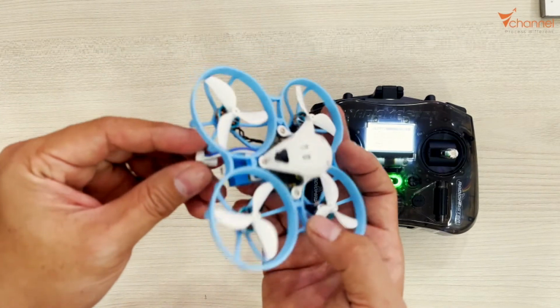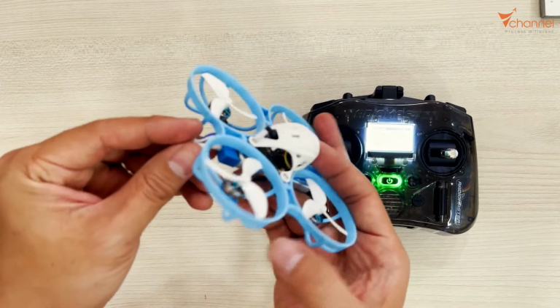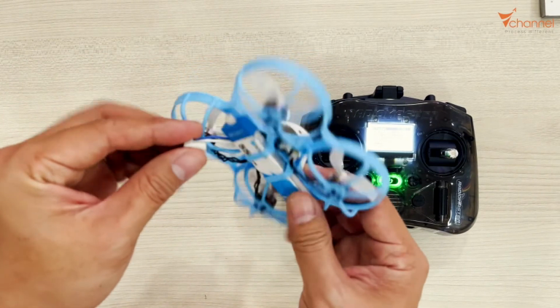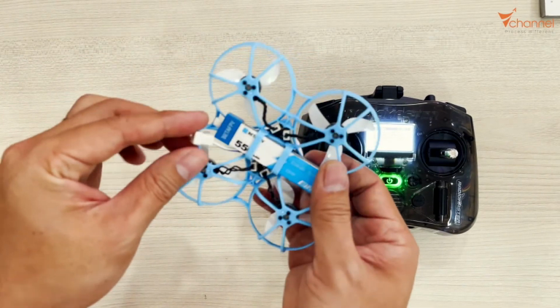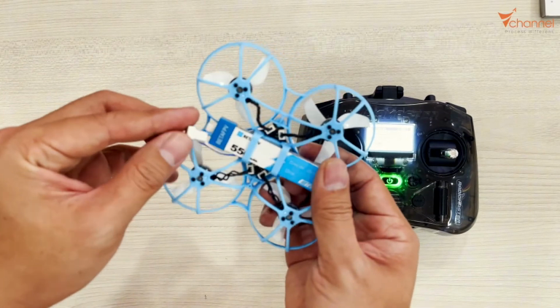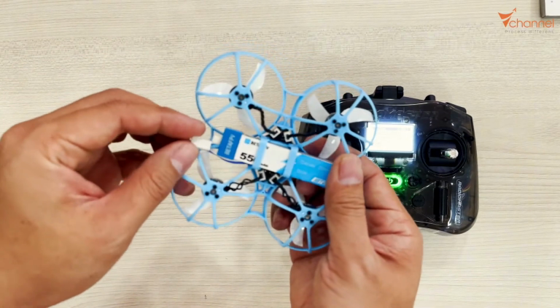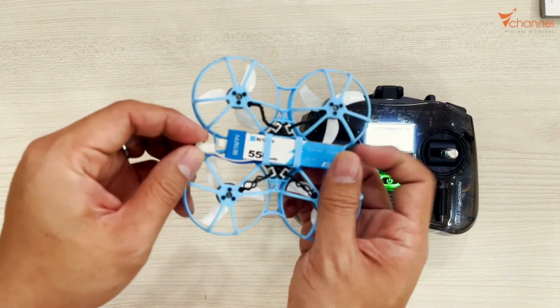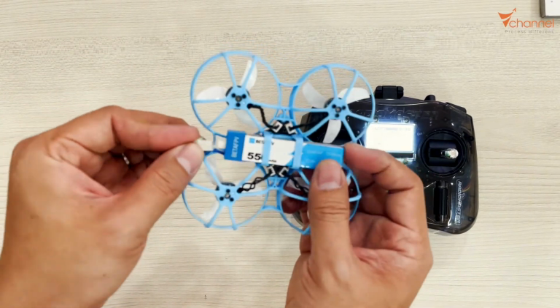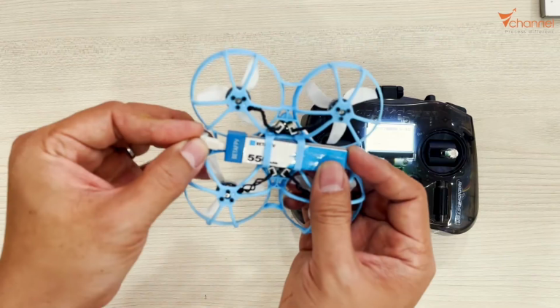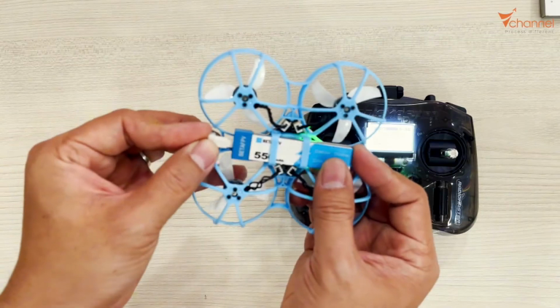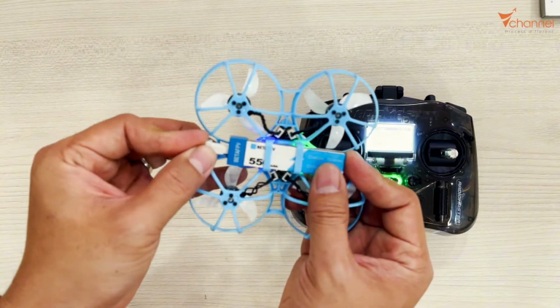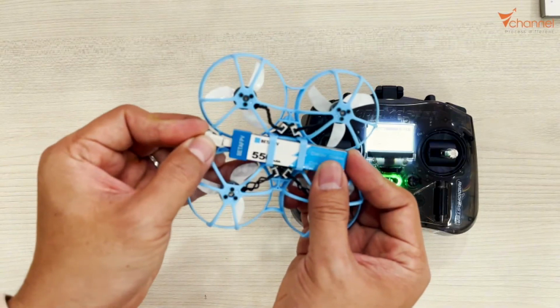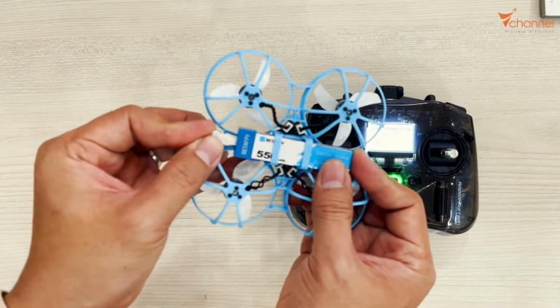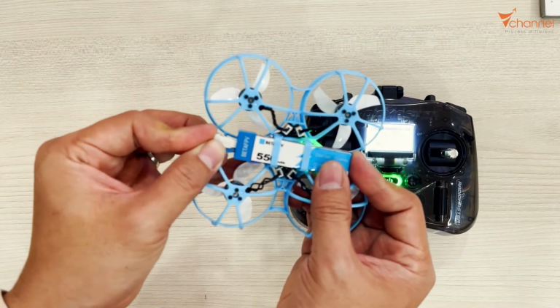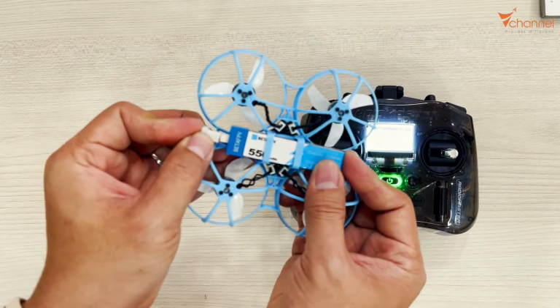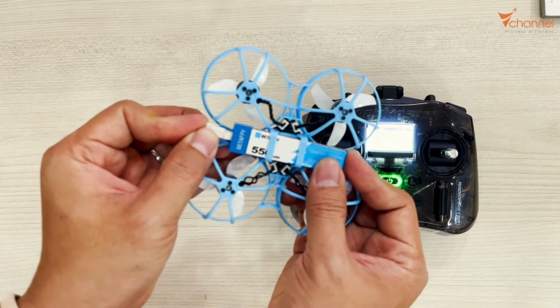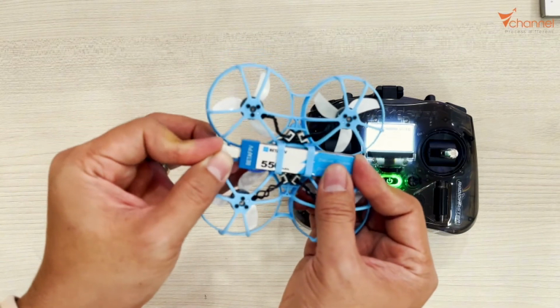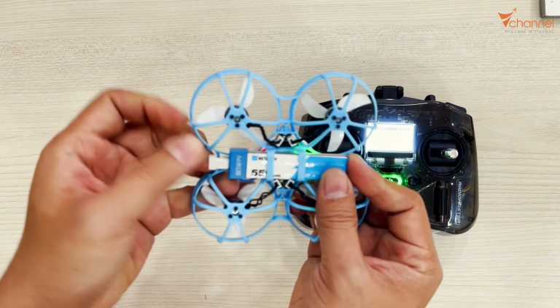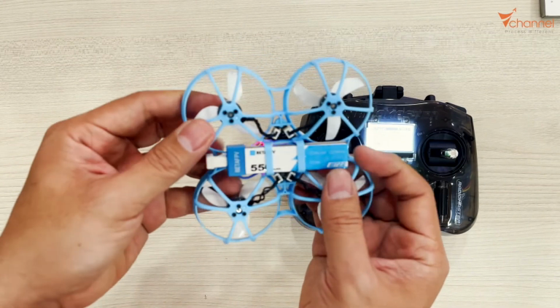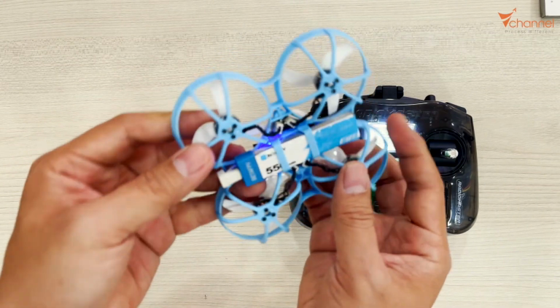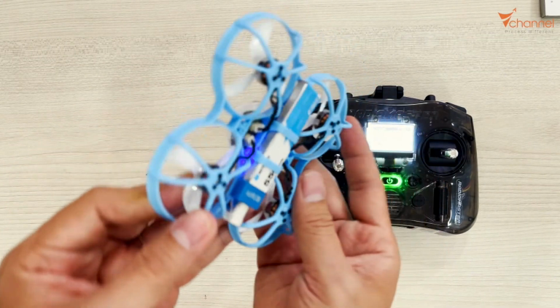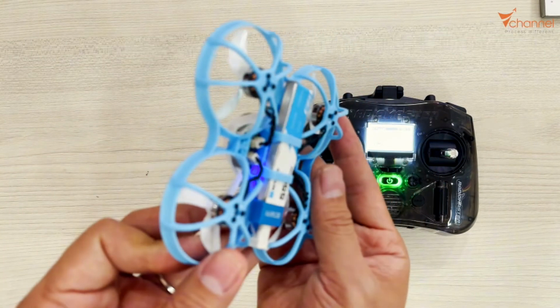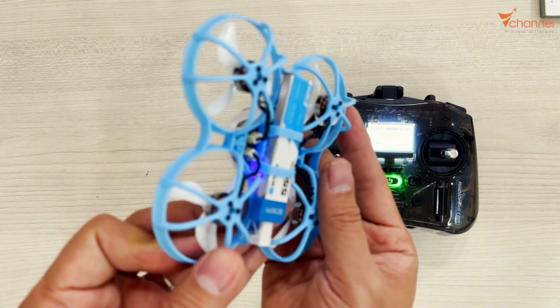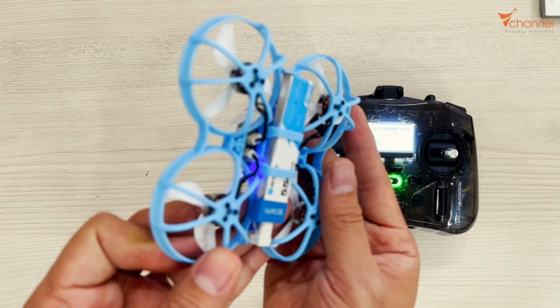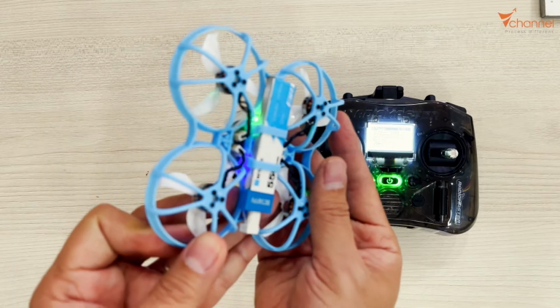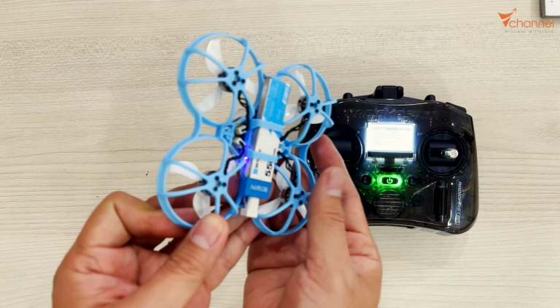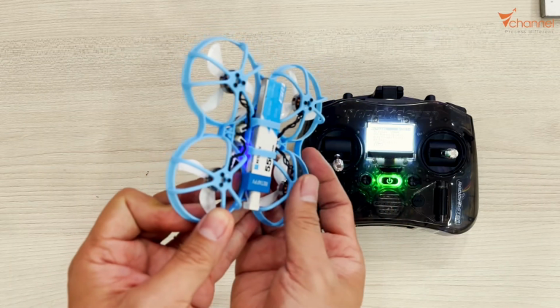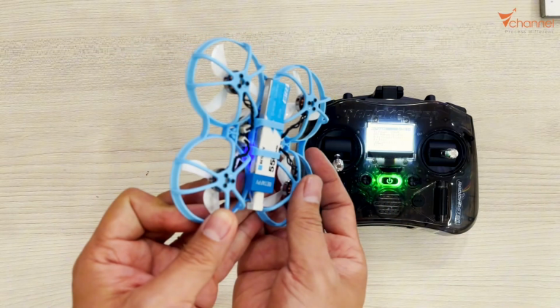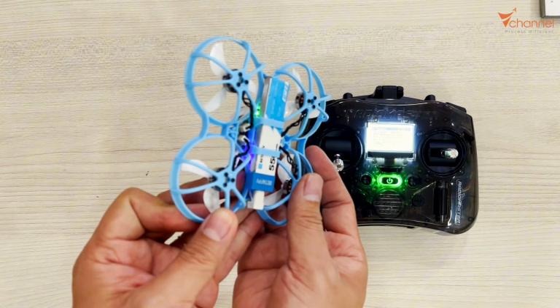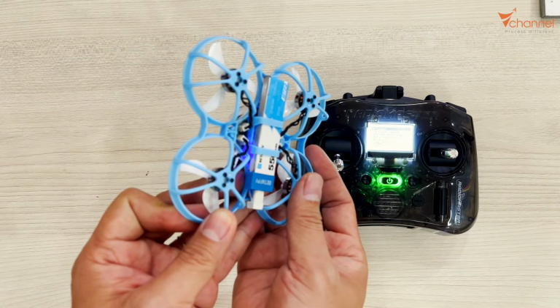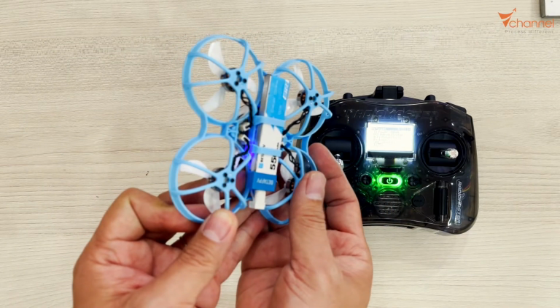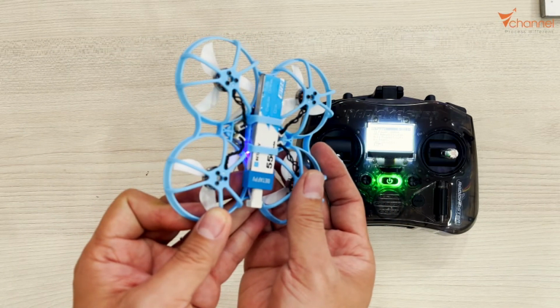It's going to be like this. Let's unplug and plug the battery three times: one, two, three. Then, if the light is flashing like this, it will switch to bind mode already.